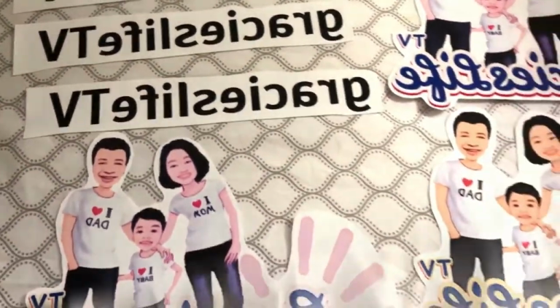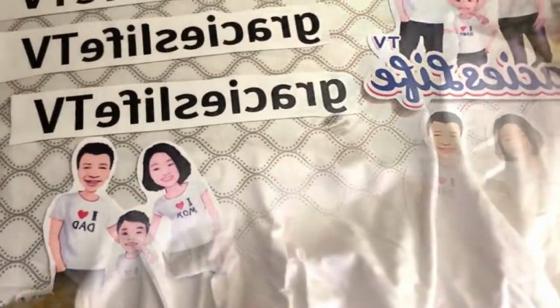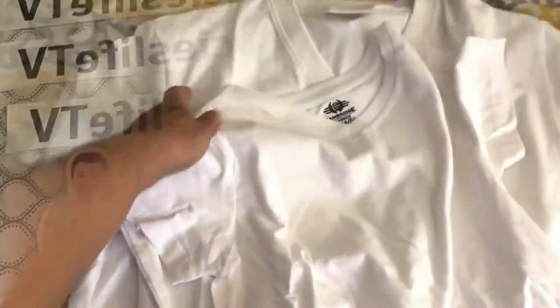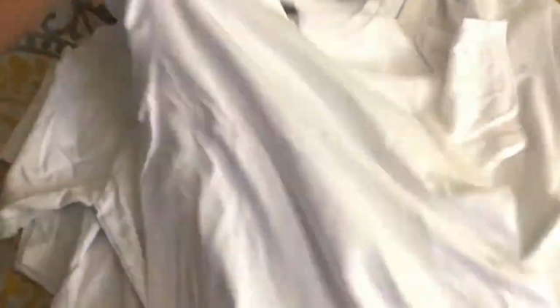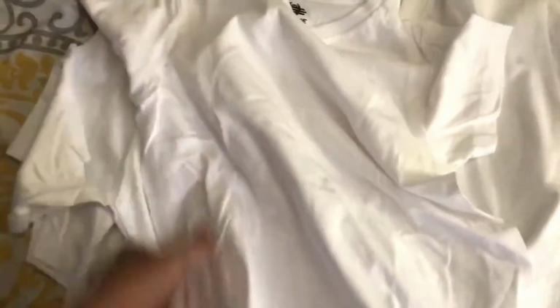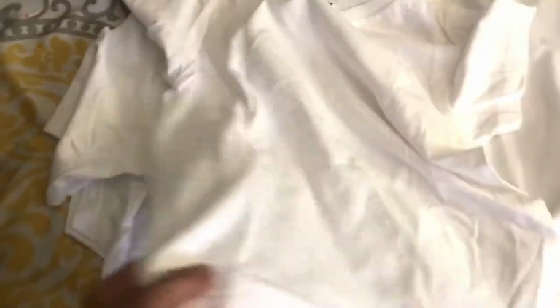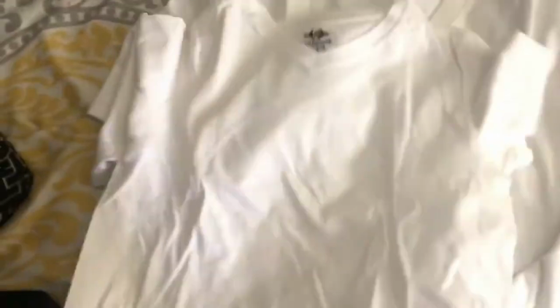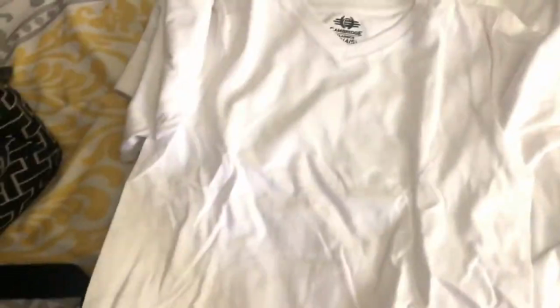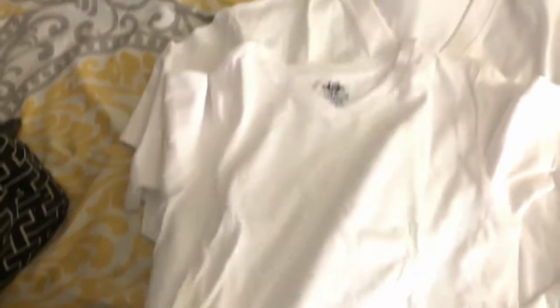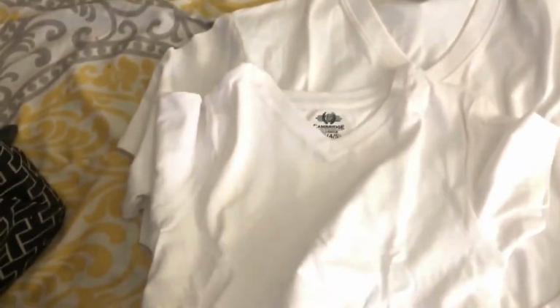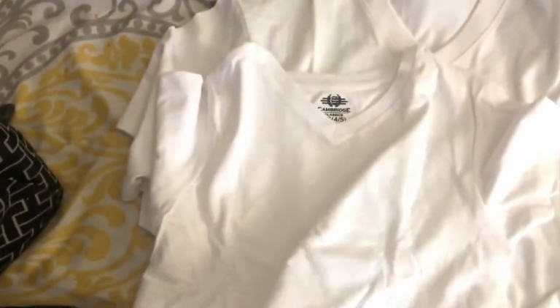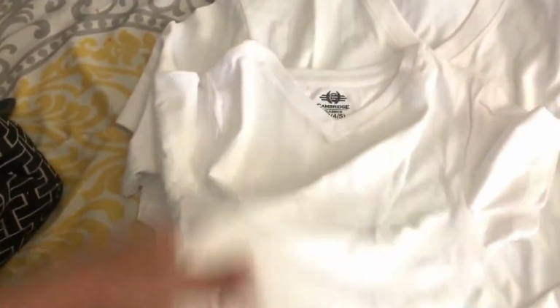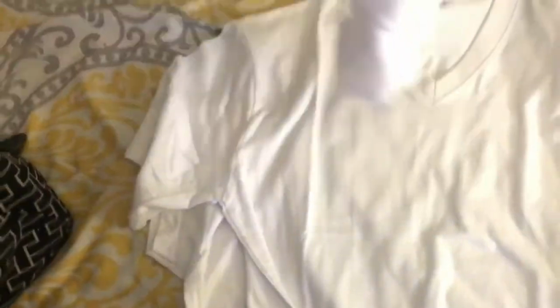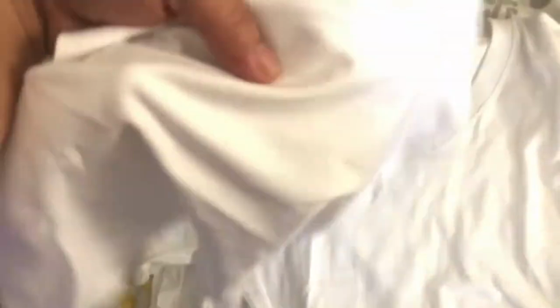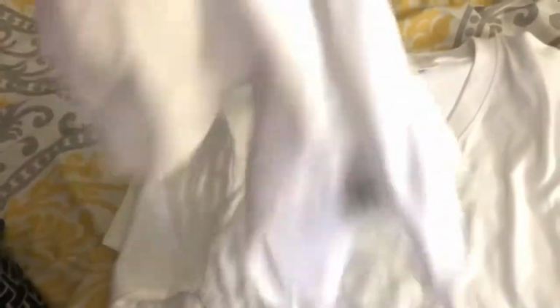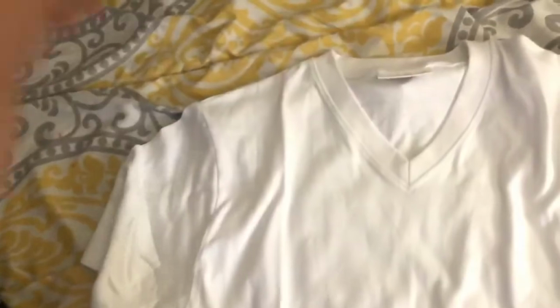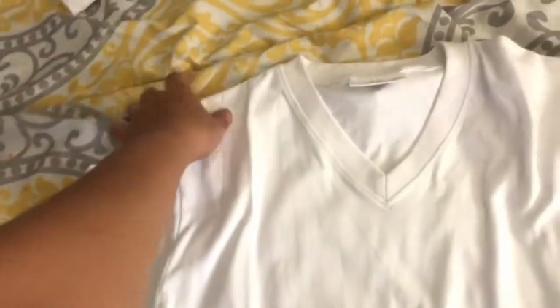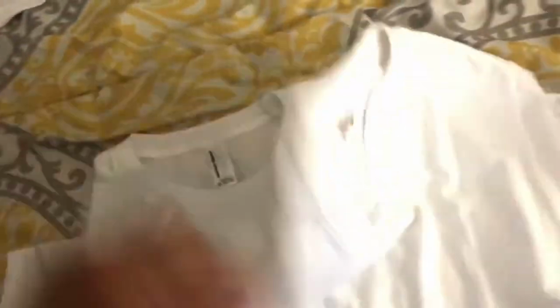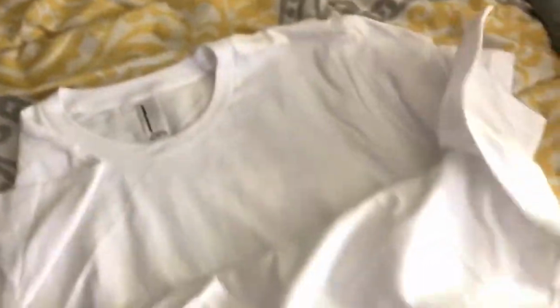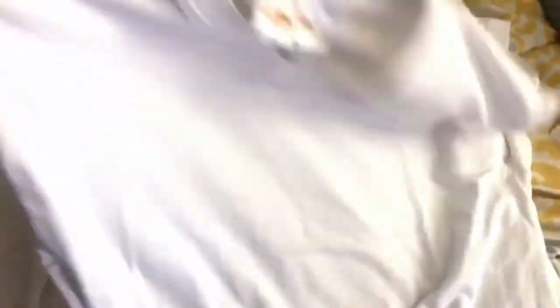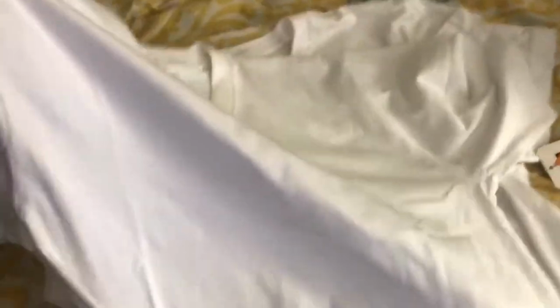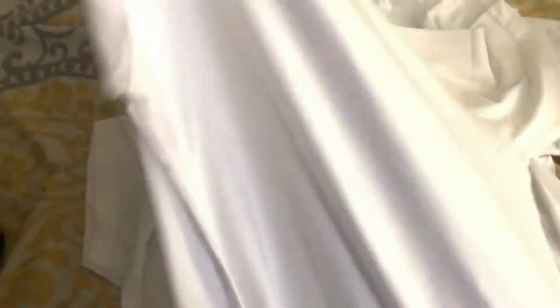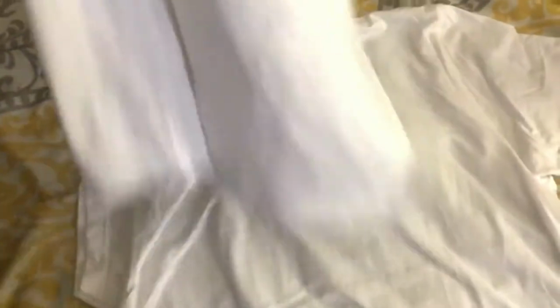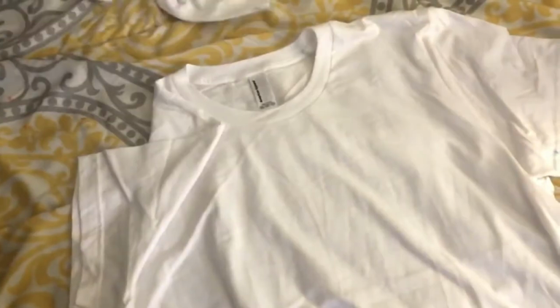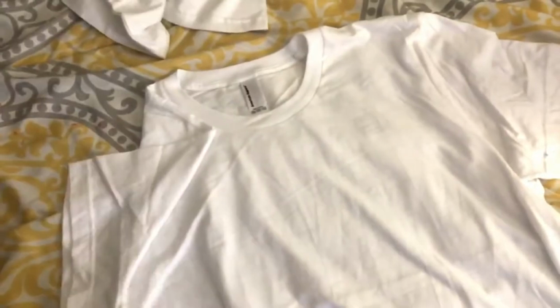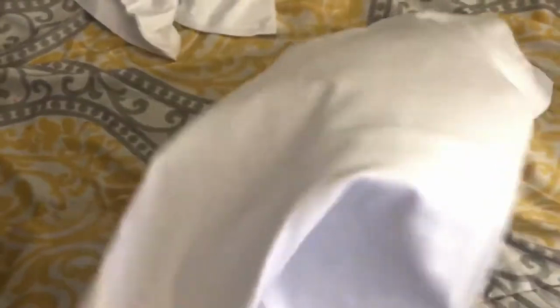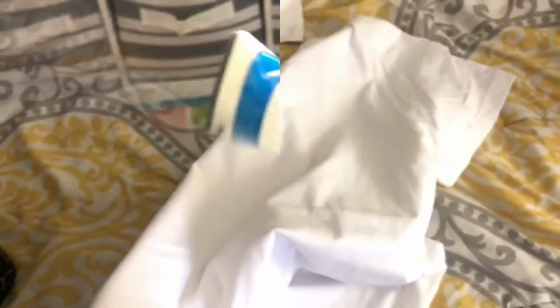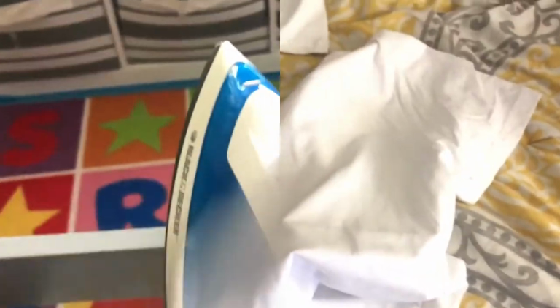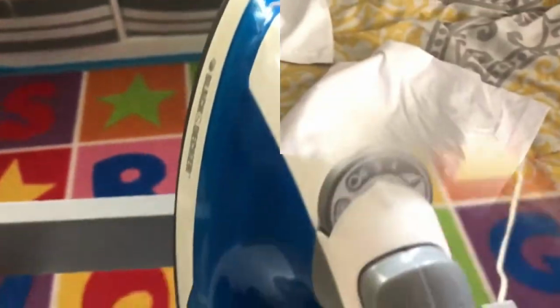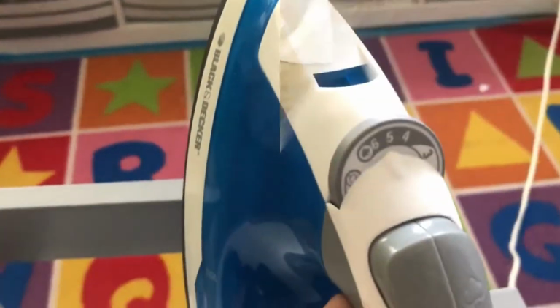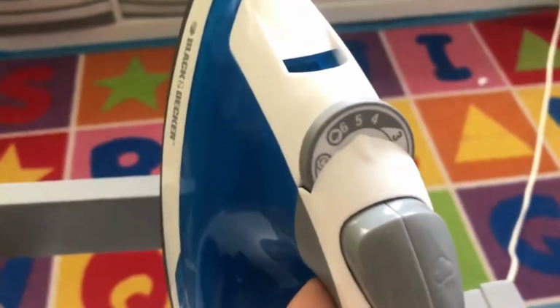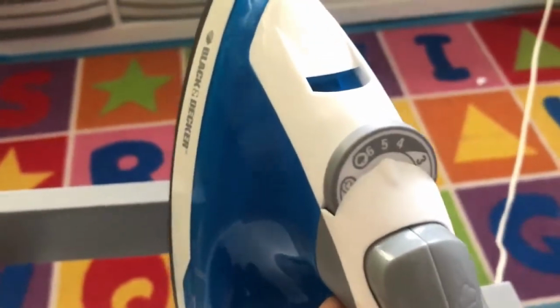These are the shirts I'm going to use. This is size four and five for Nathan, this is for my husband, and this is for me. Number five setting on the iron.